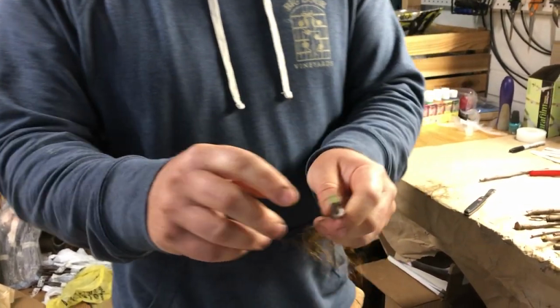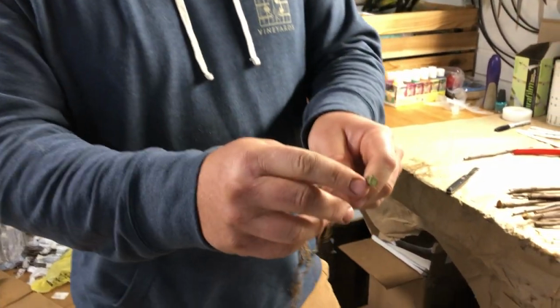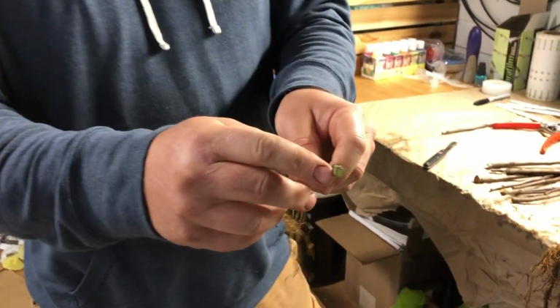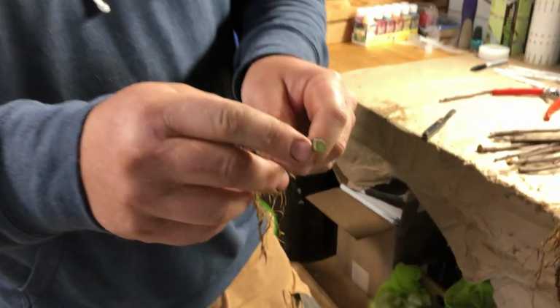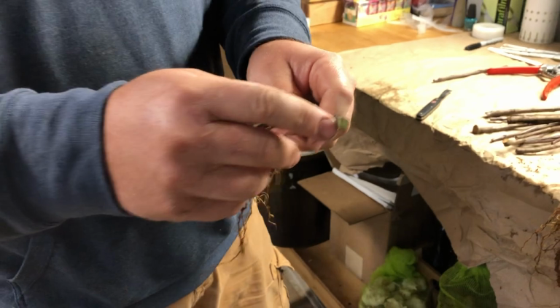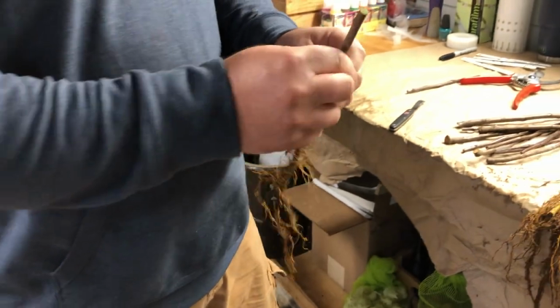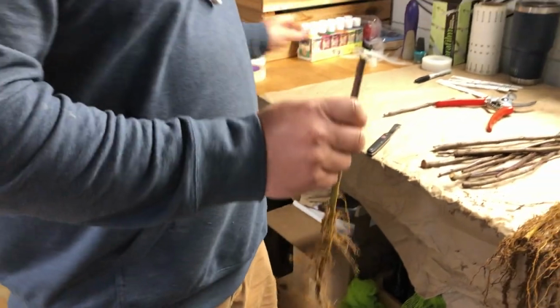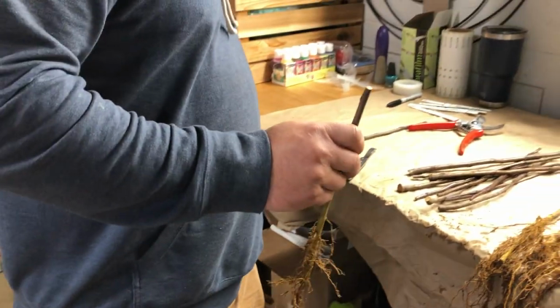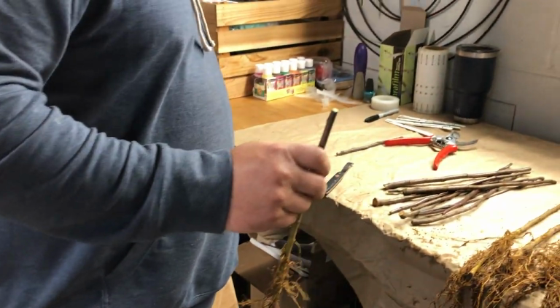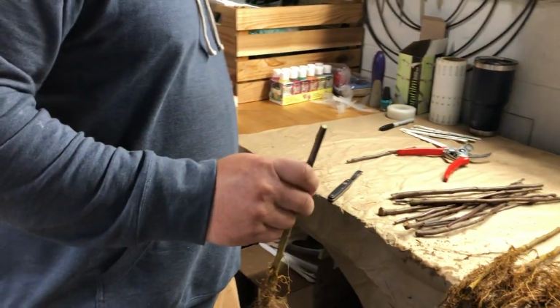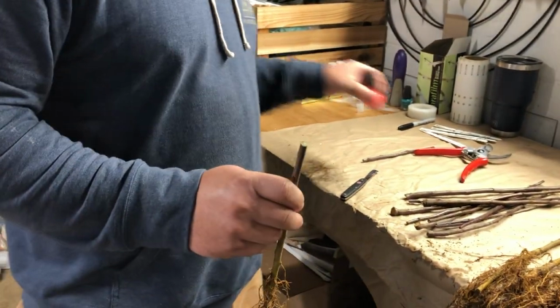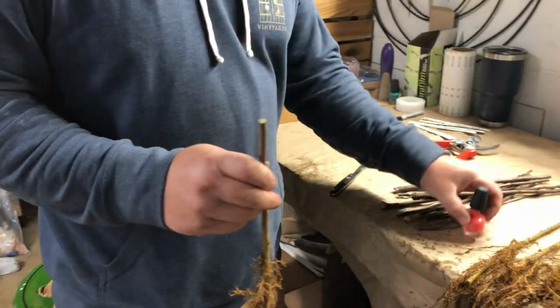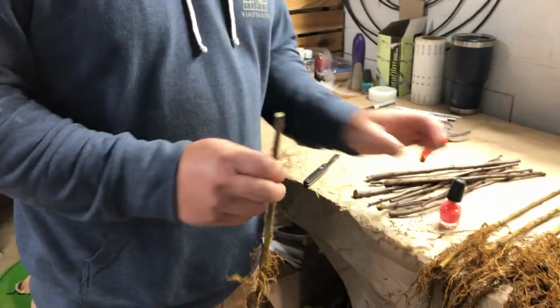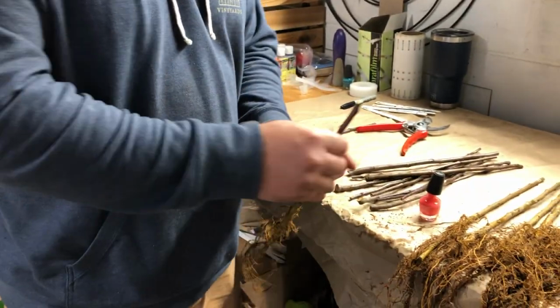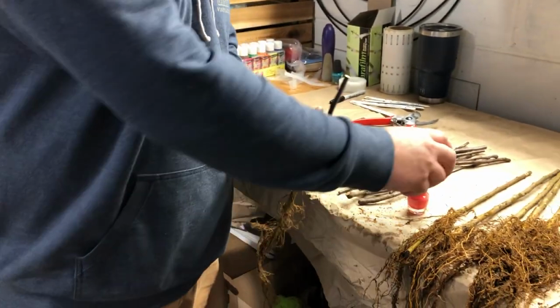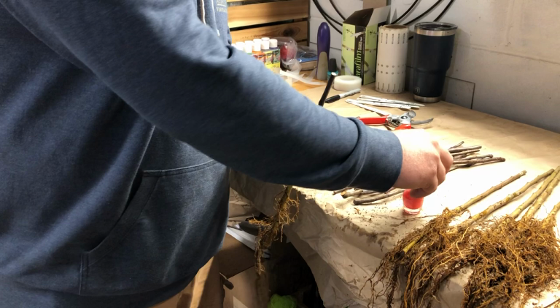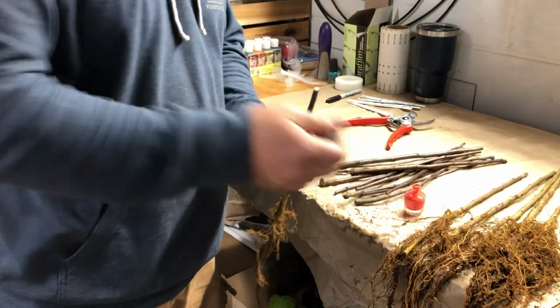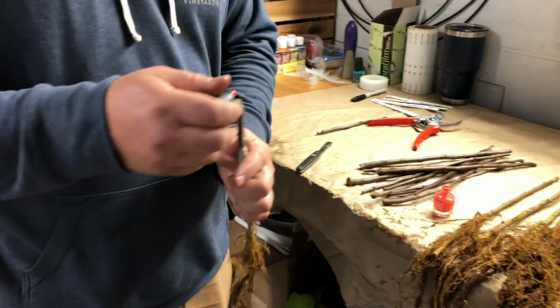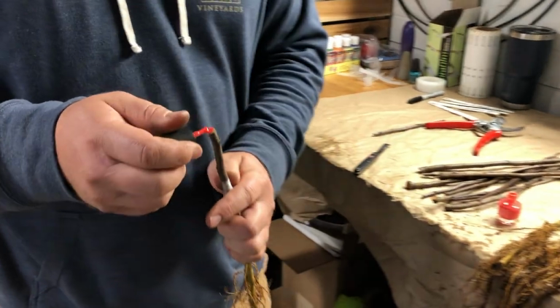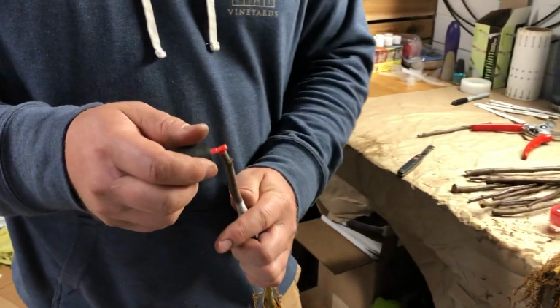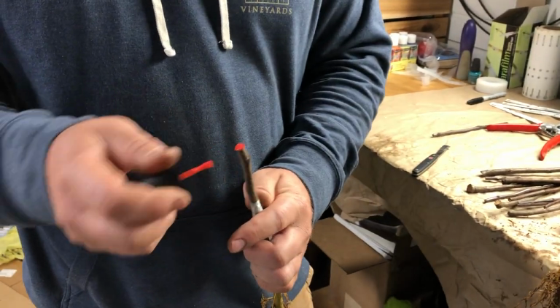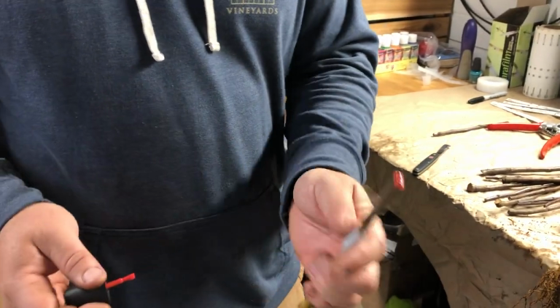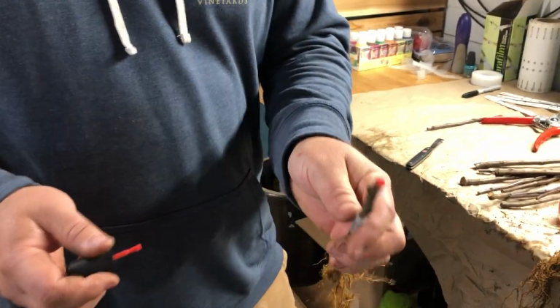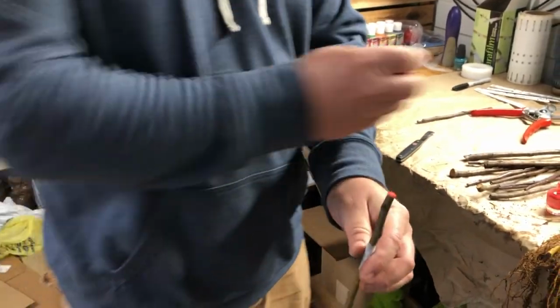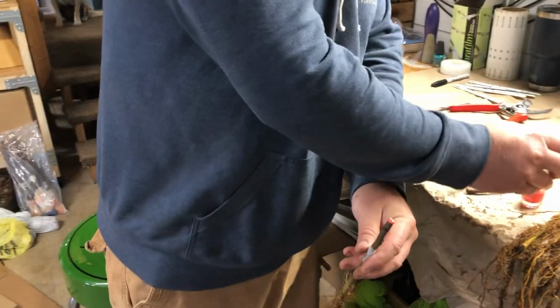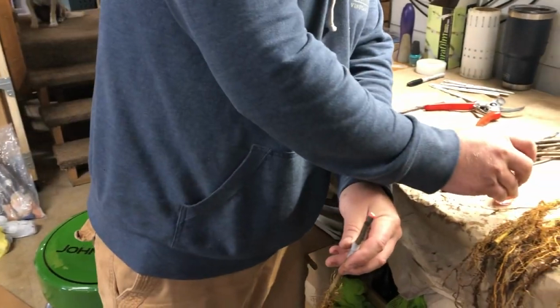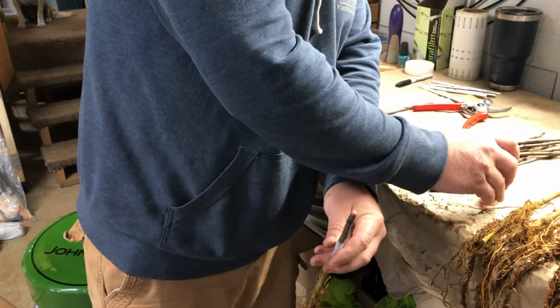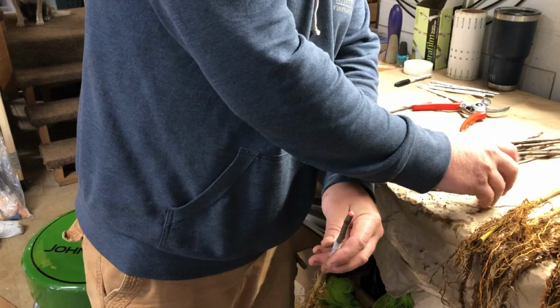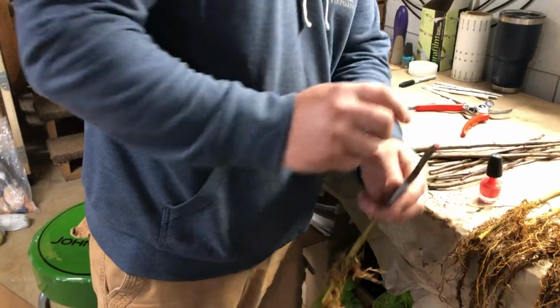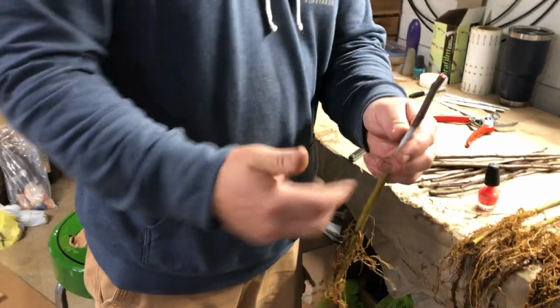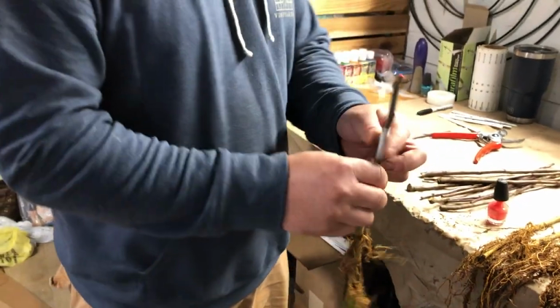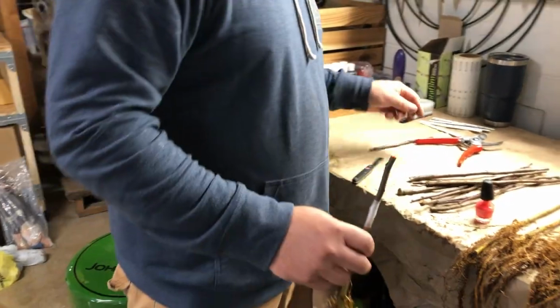That top is a cut end and we don't want it to dry out. Something that works really great is just a little dab of nail polish right there on top — that's going to prevent it from drying out.